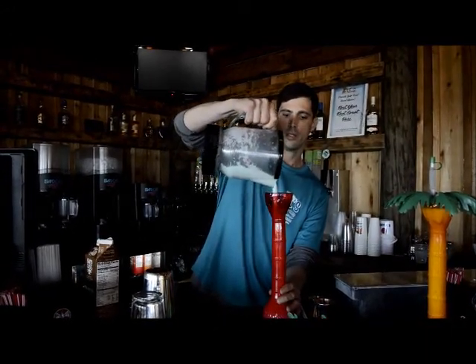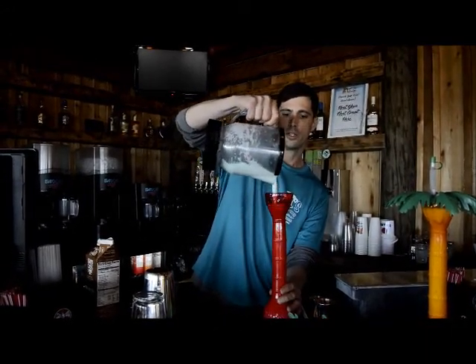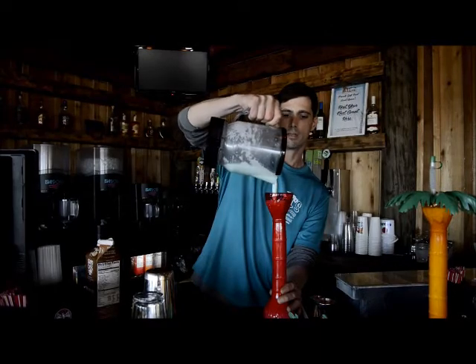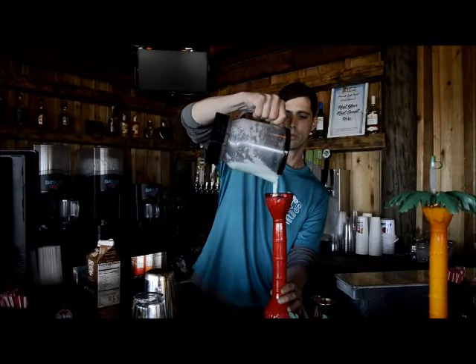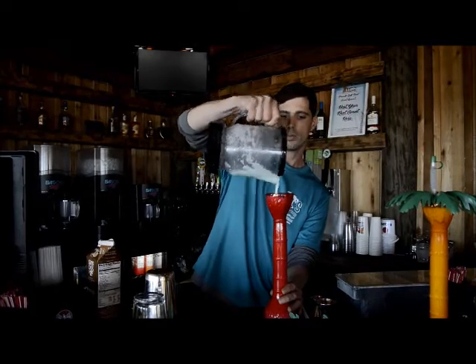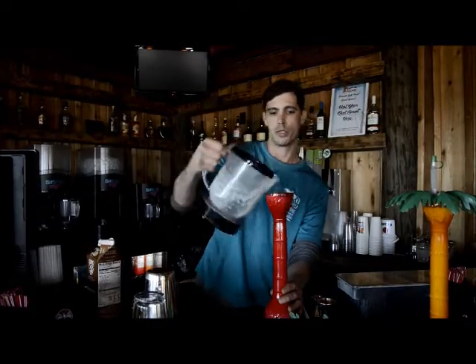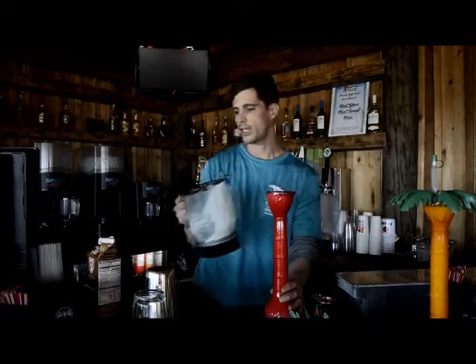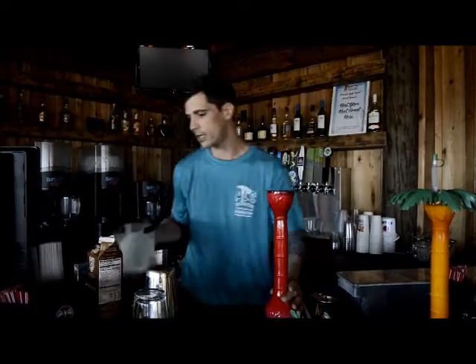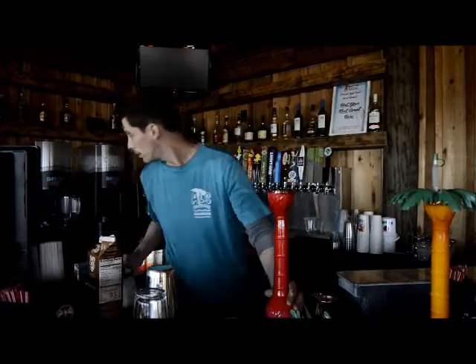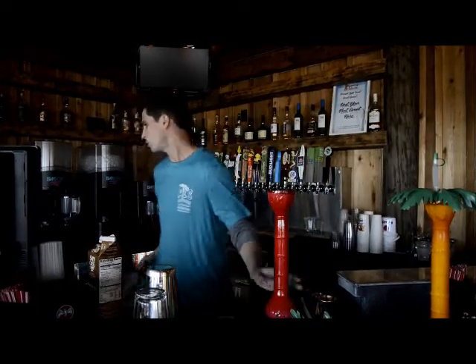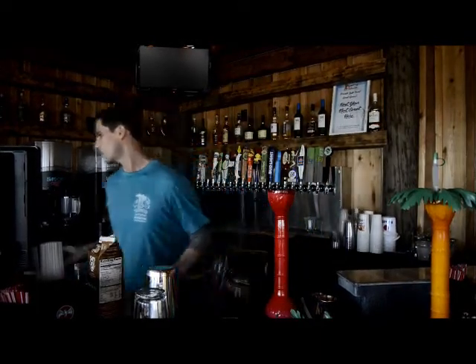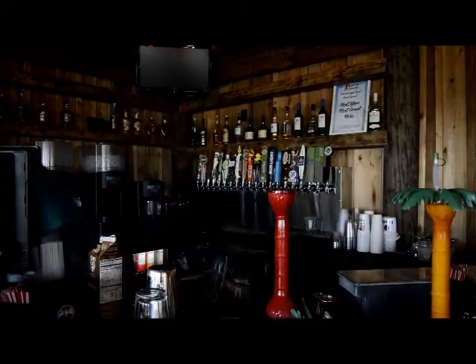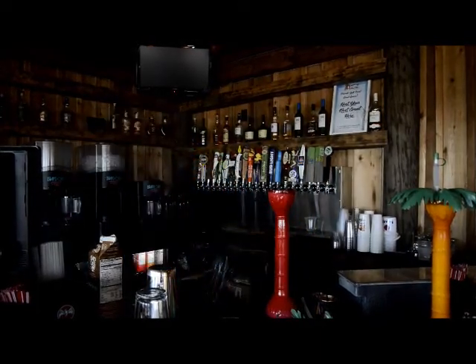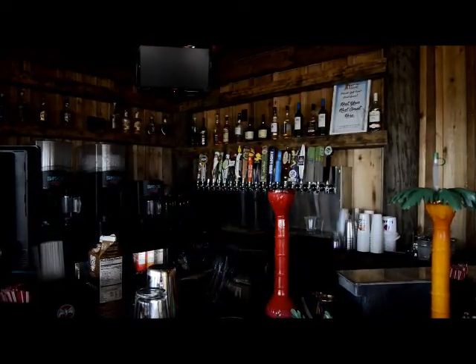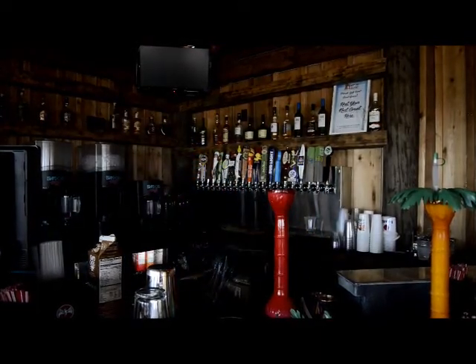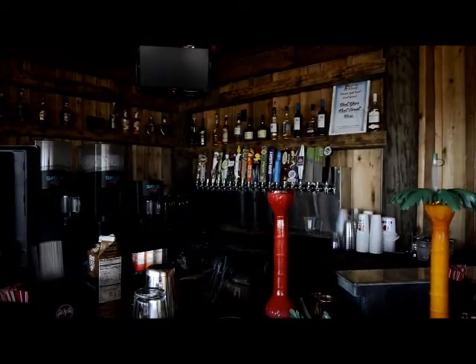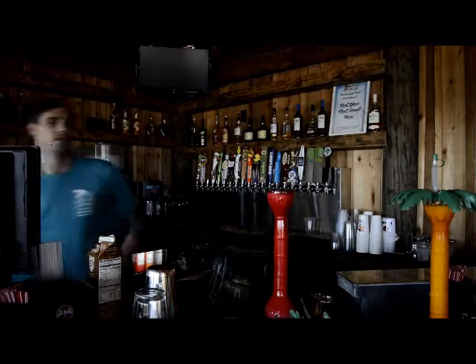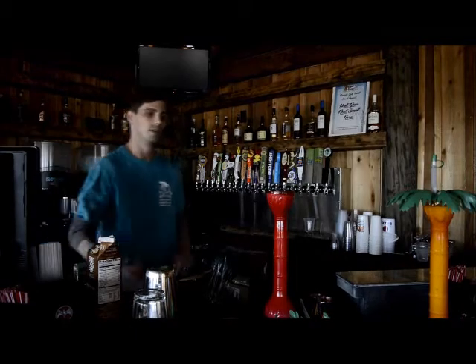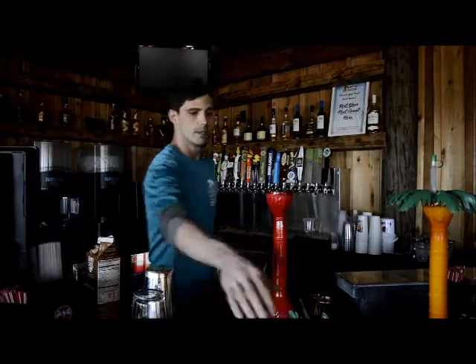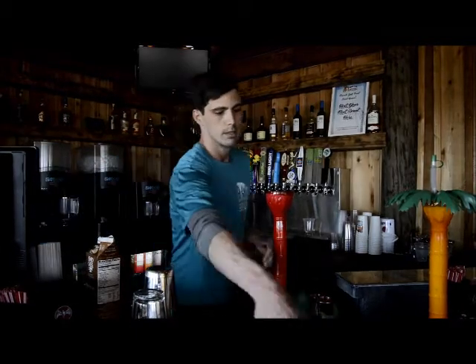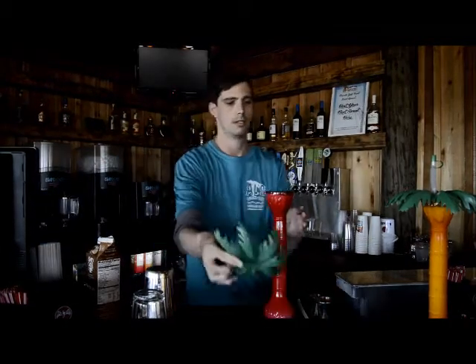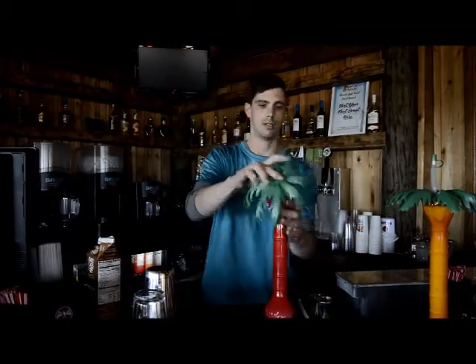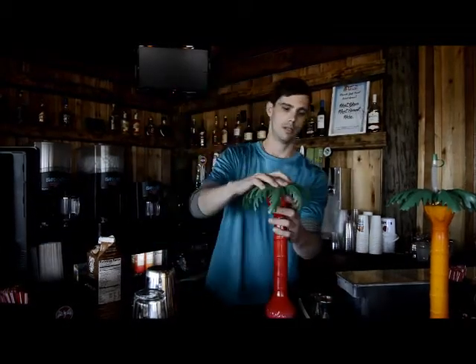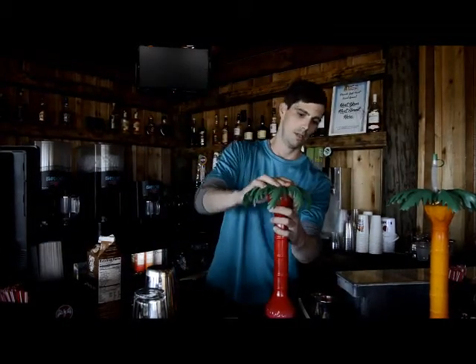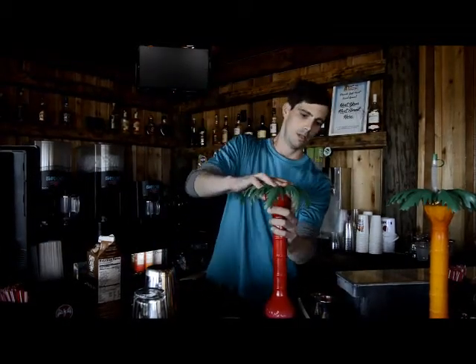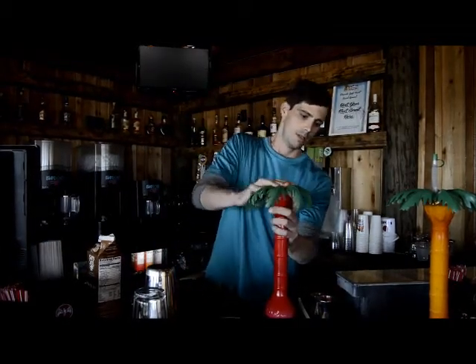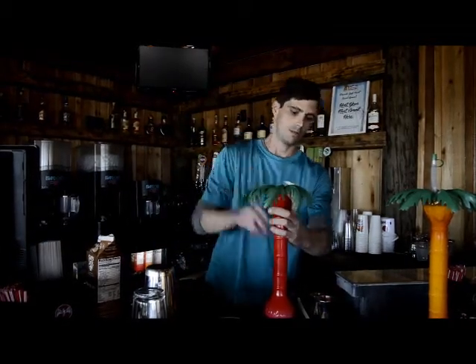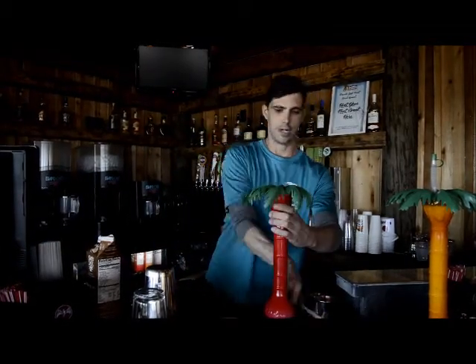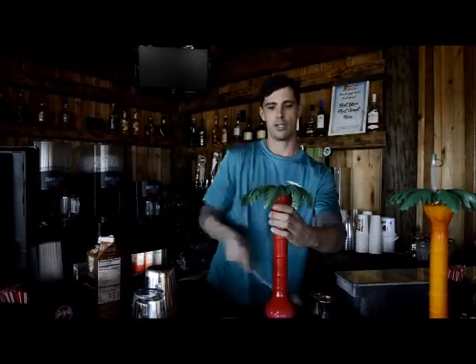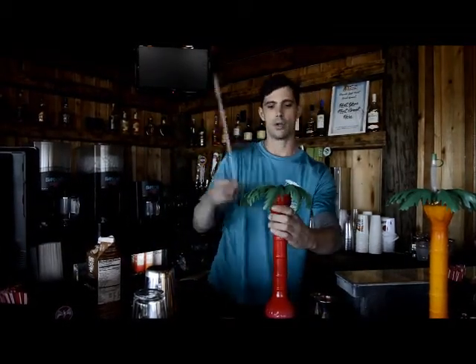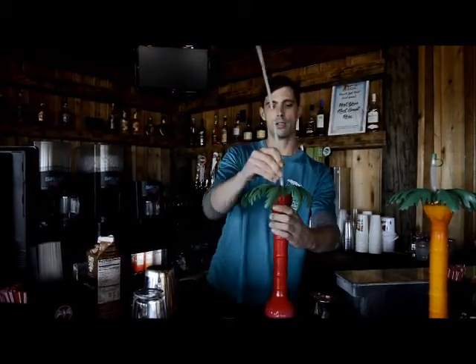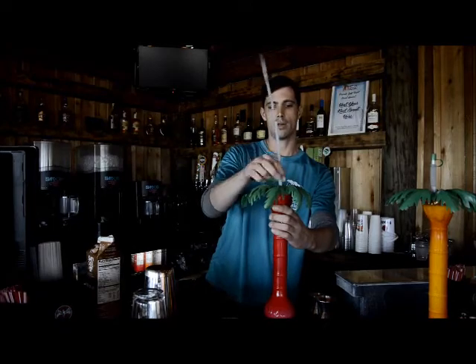You can take them home, put your change in it, whatever you'd like. Once you take it home with you — right here is your Island Getaway.